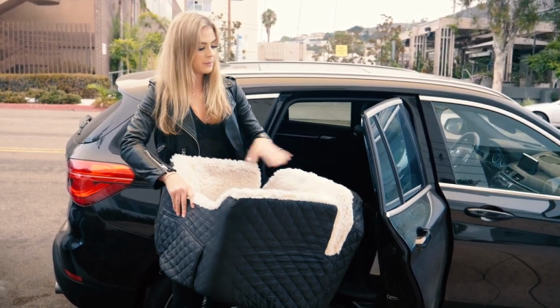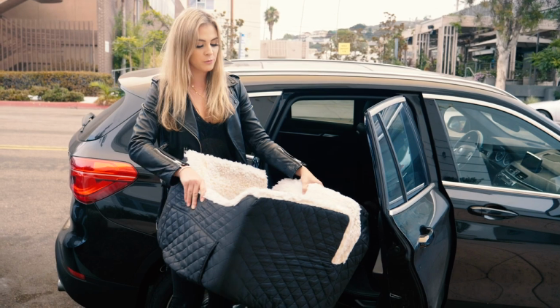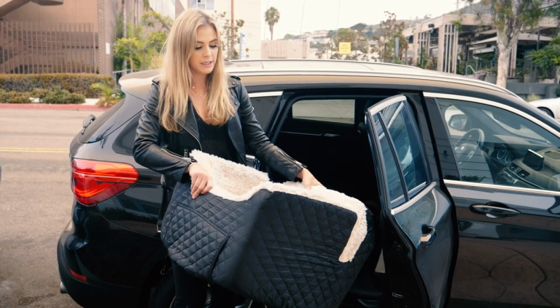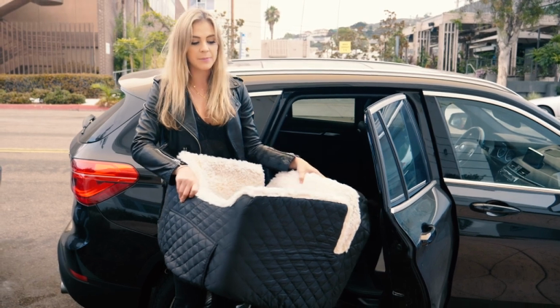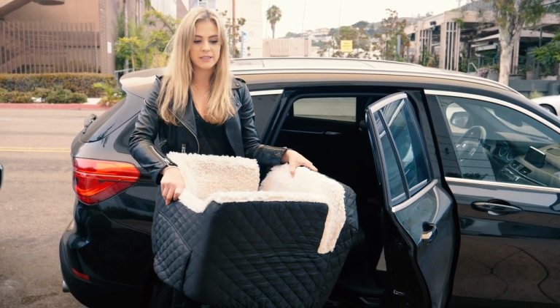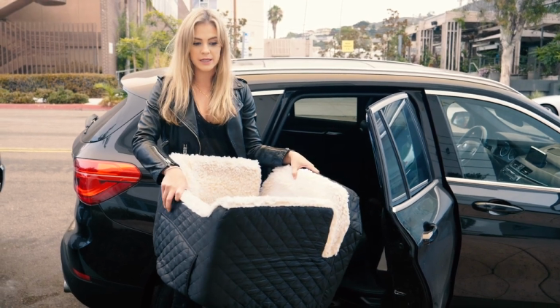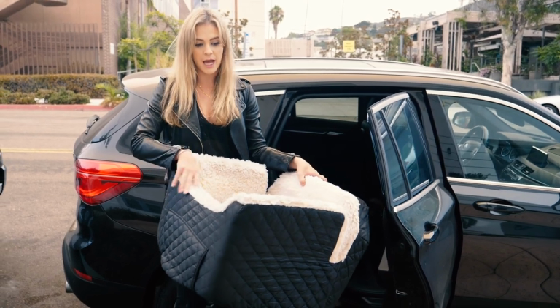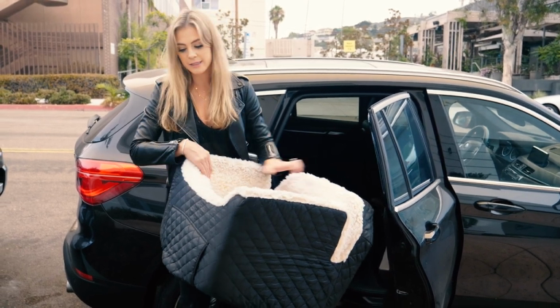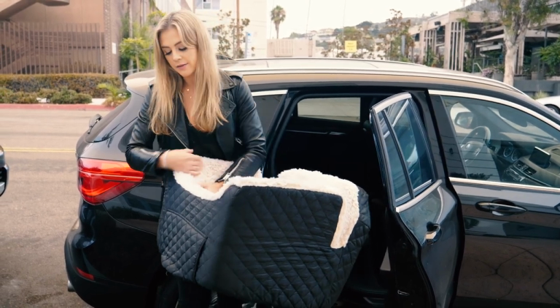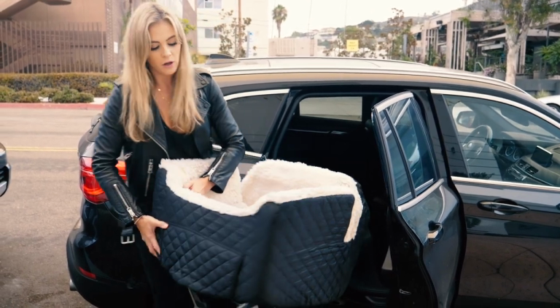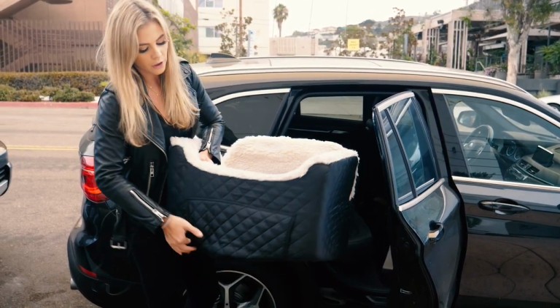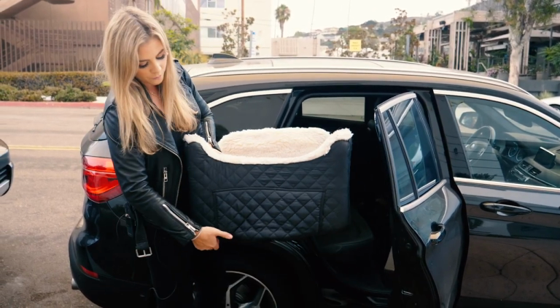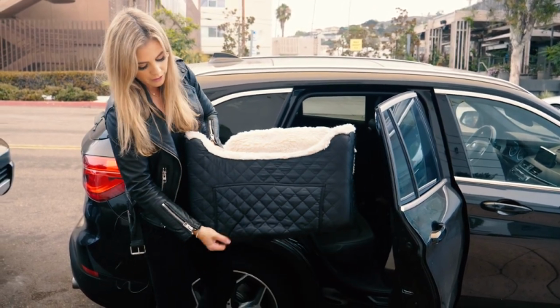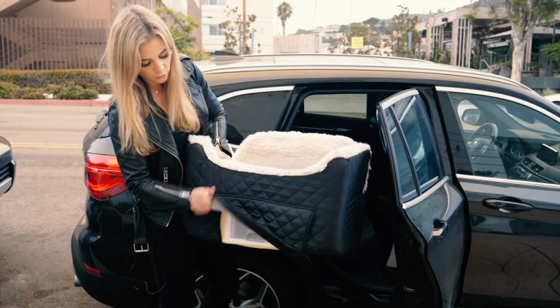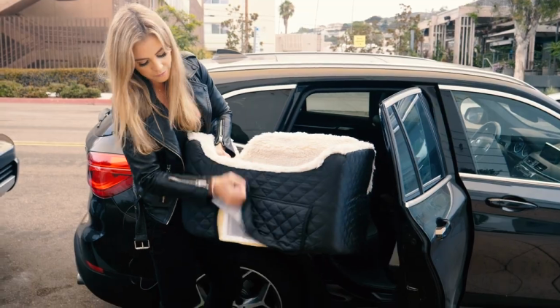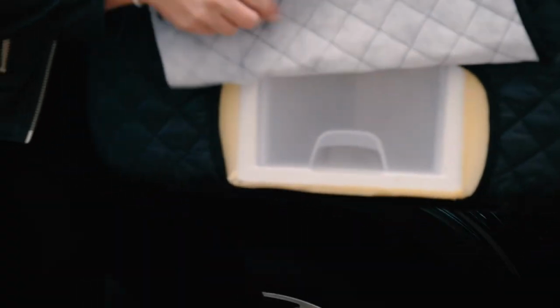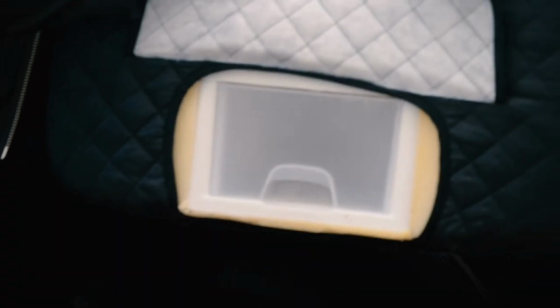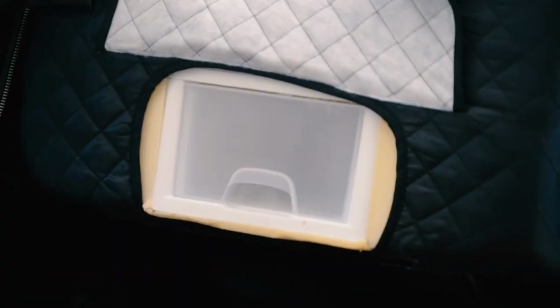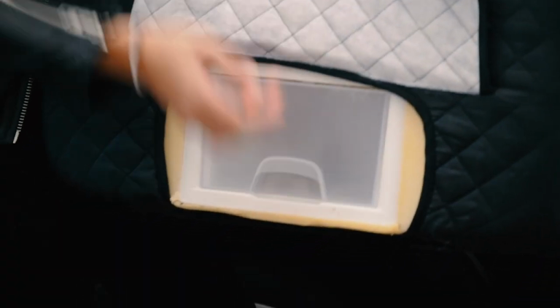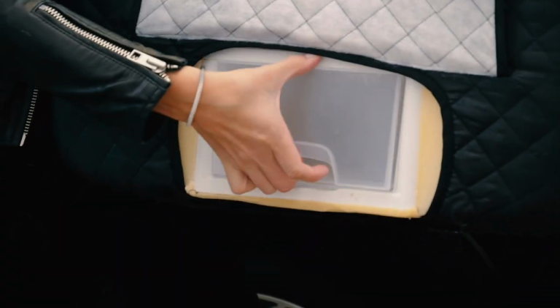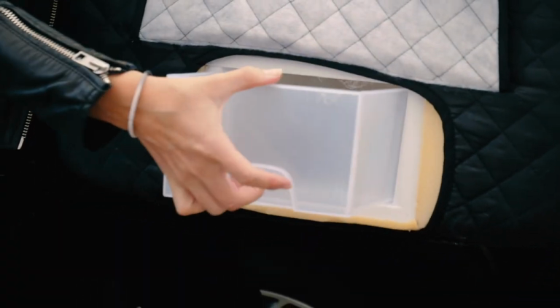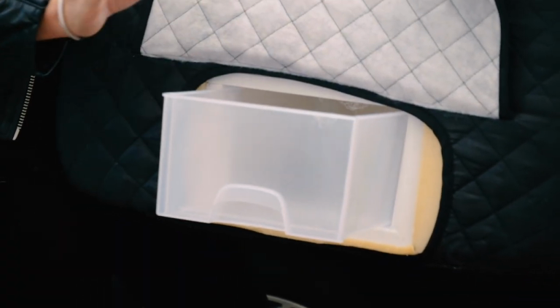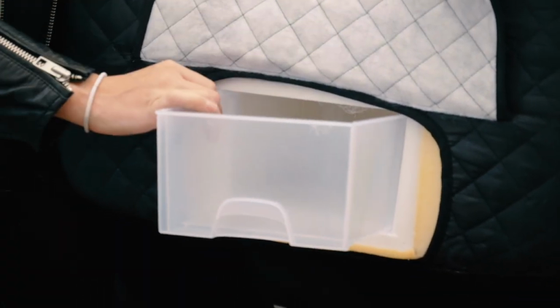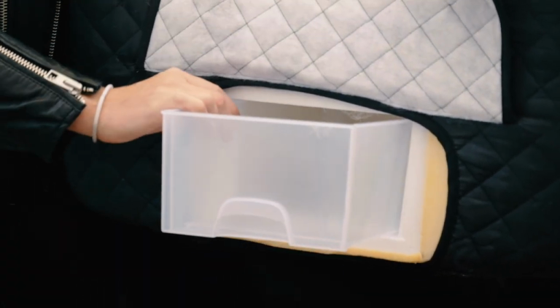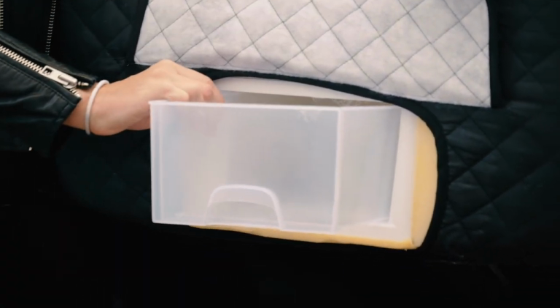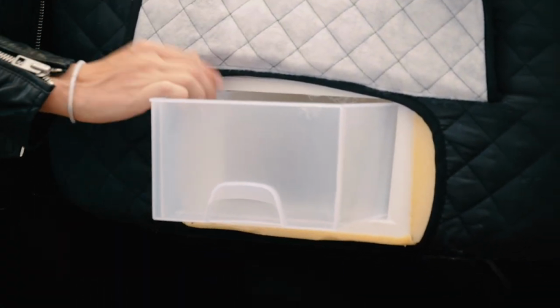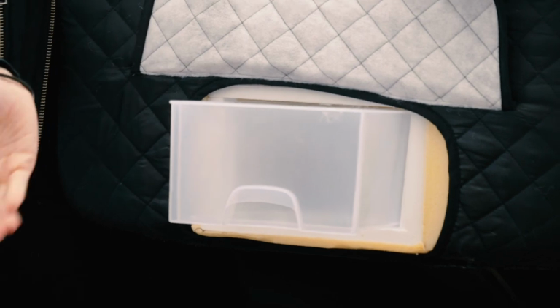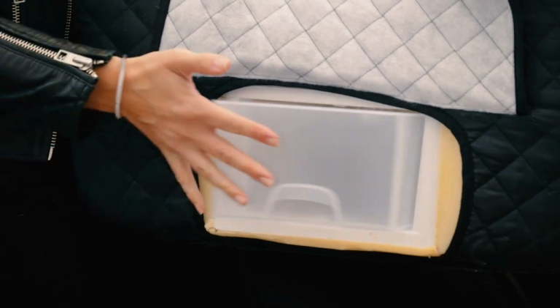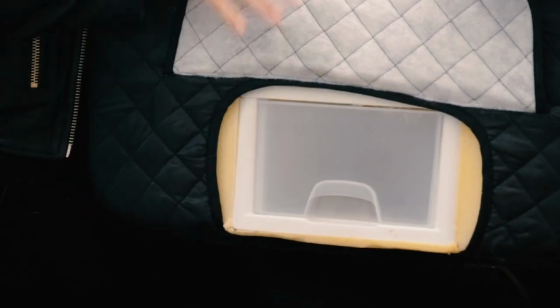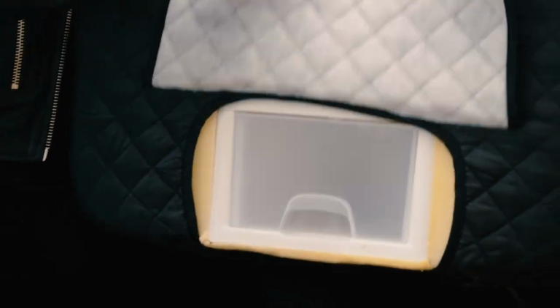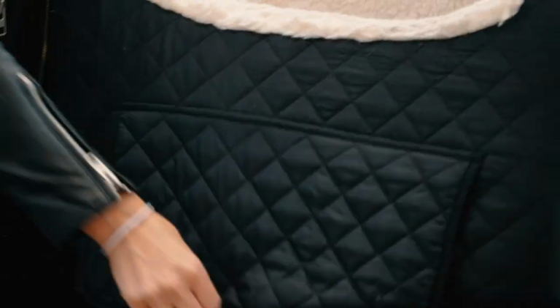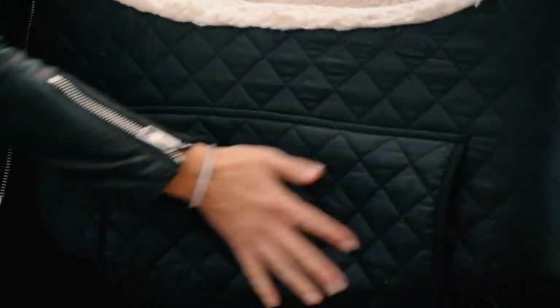This one, I believe it's the biggest size. There's also a cool little stash drawer. You can put treats in here, poo bags, anything like that.